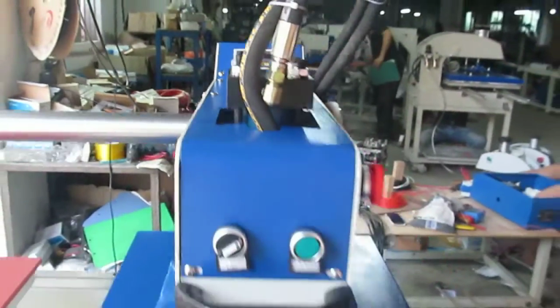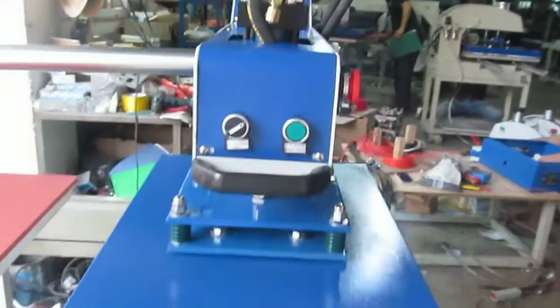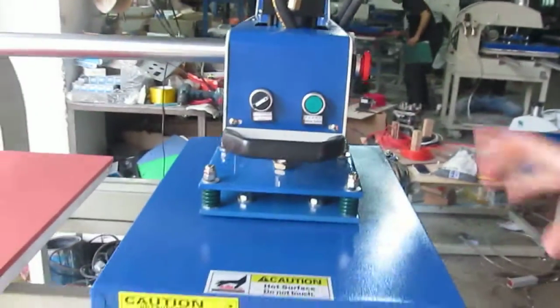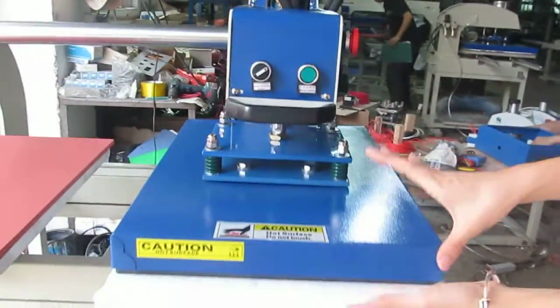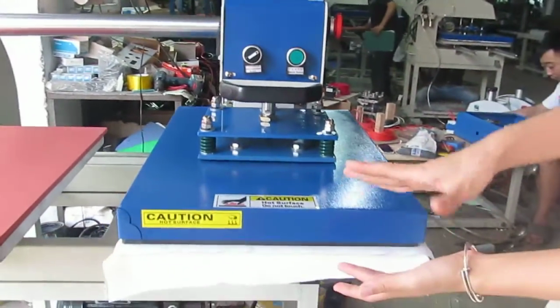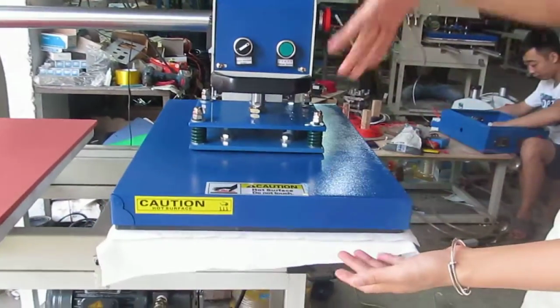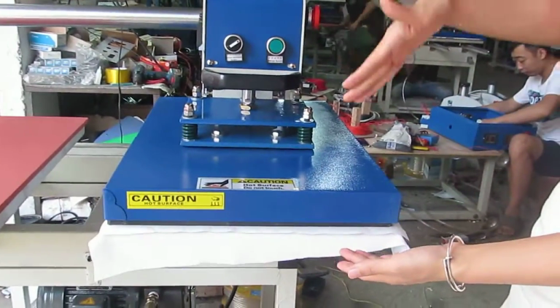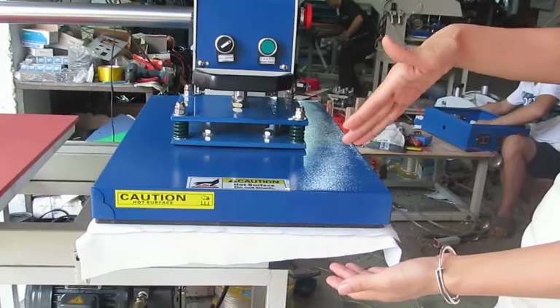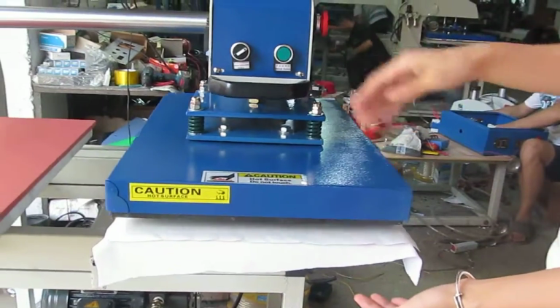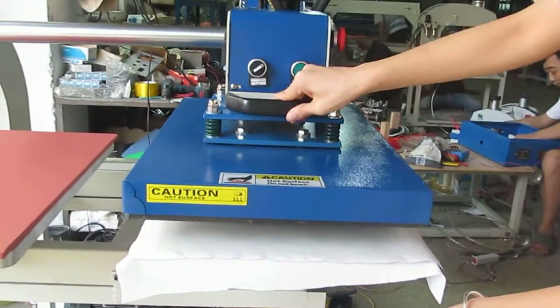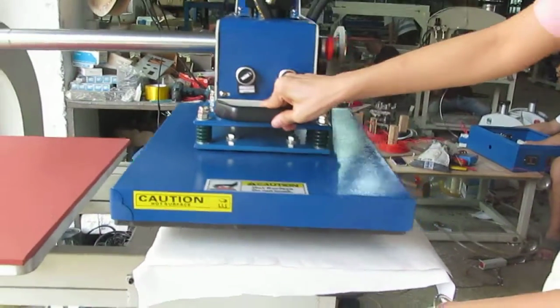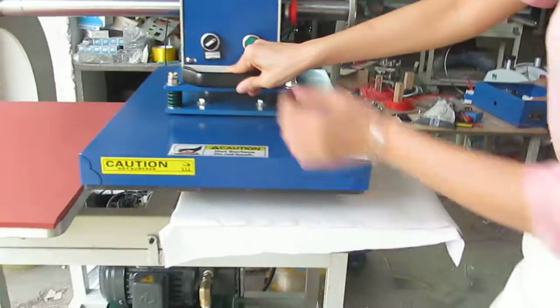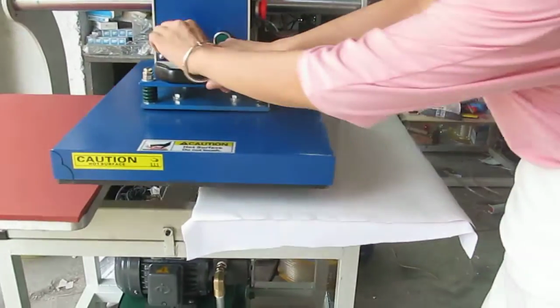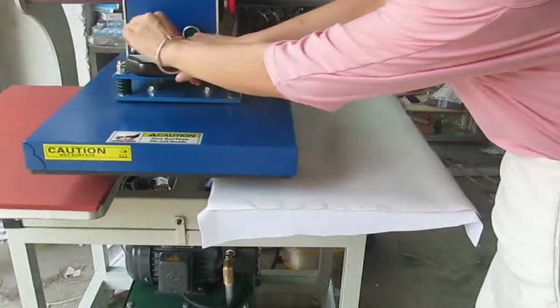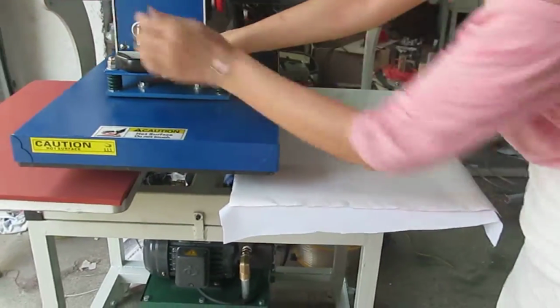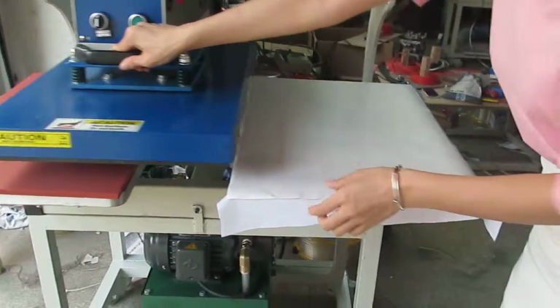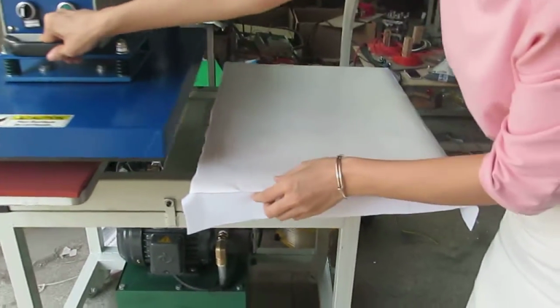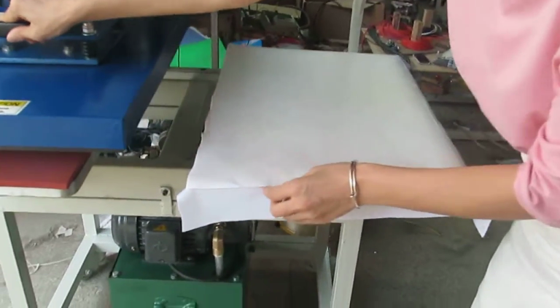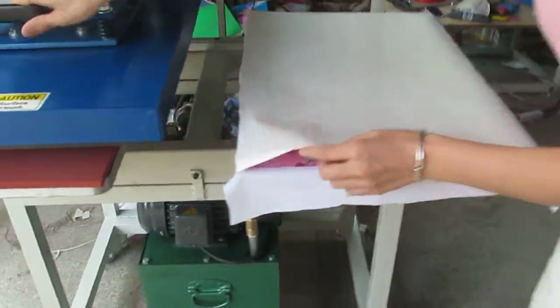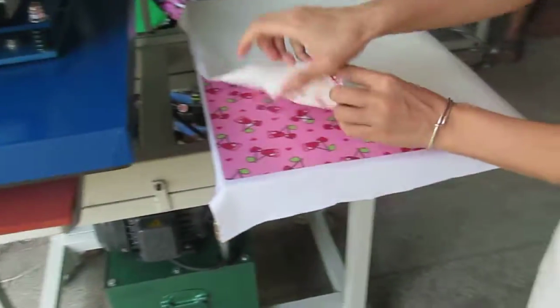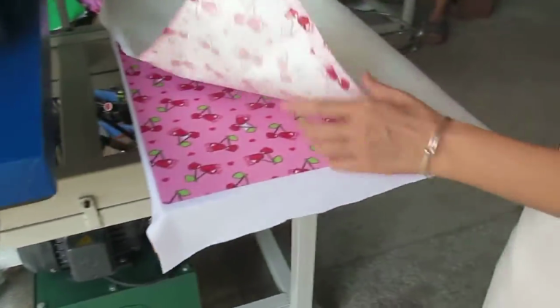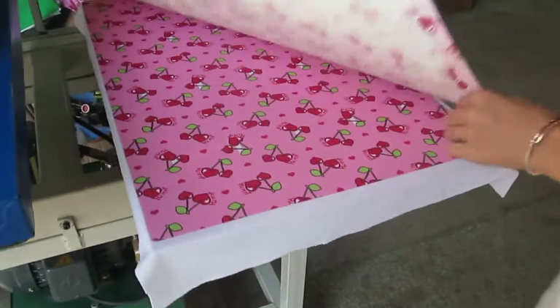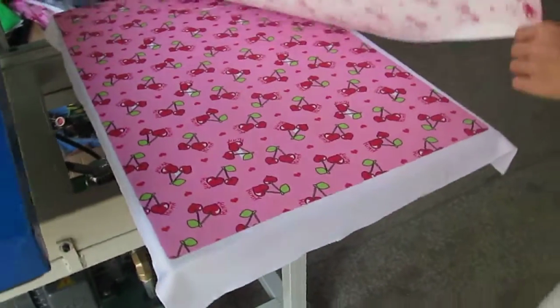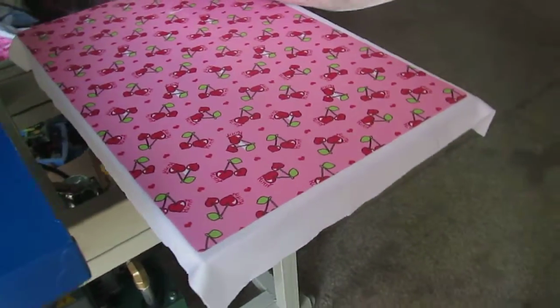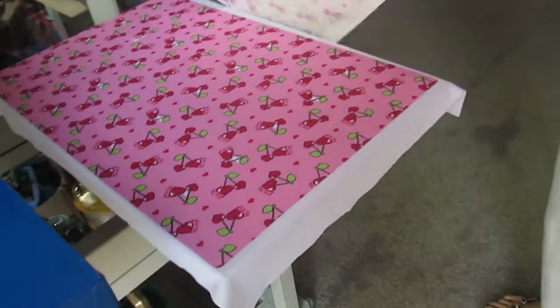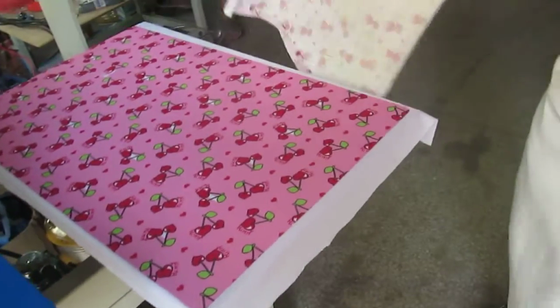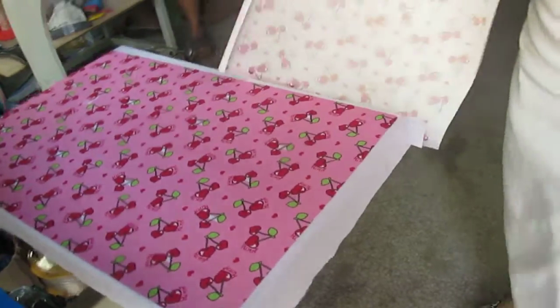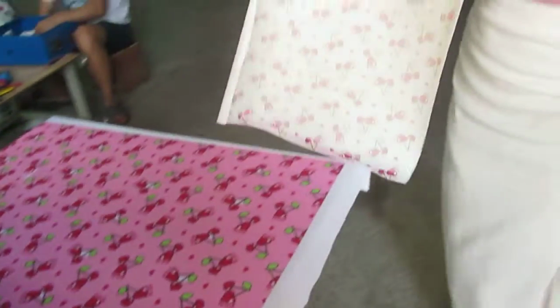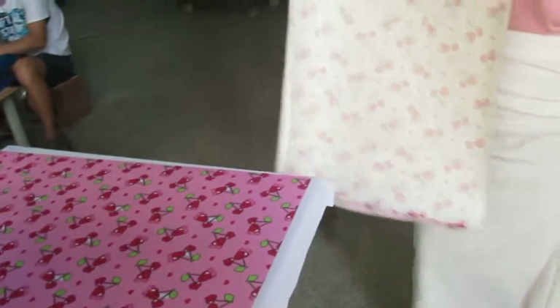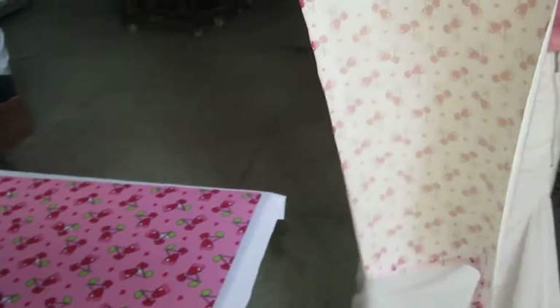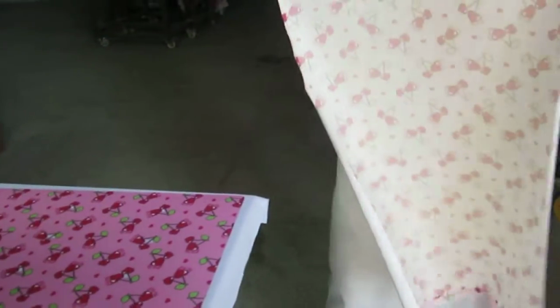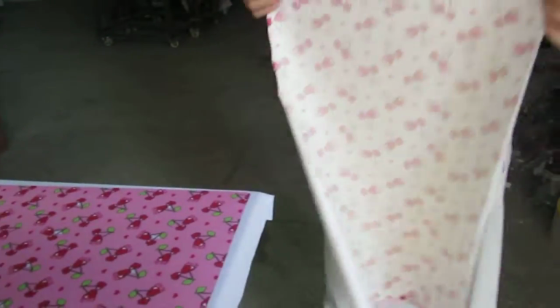You can see the heating plate will lift up automatically and then the printing is finished. We uncover the paper and every color has transferred into the fabric.